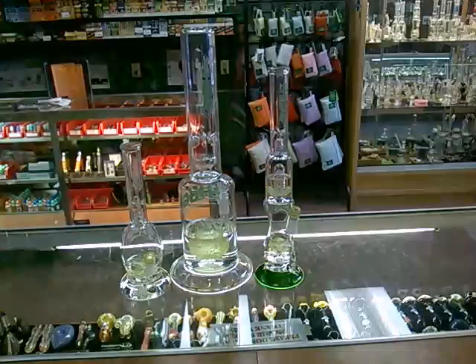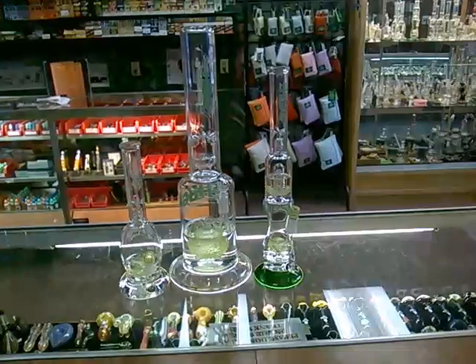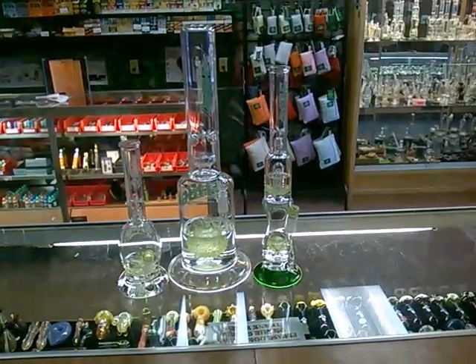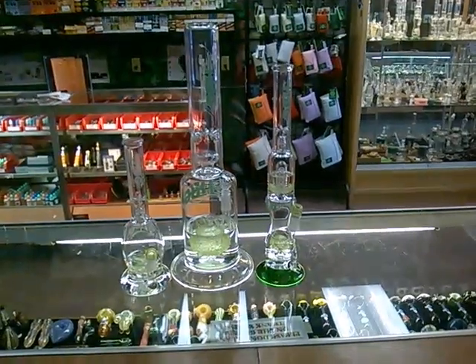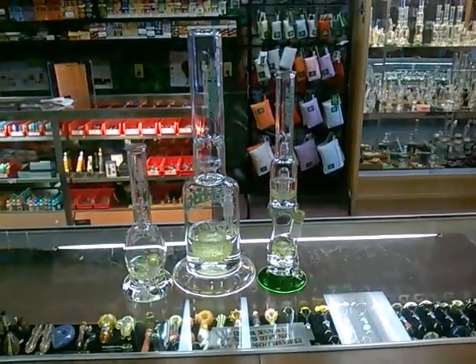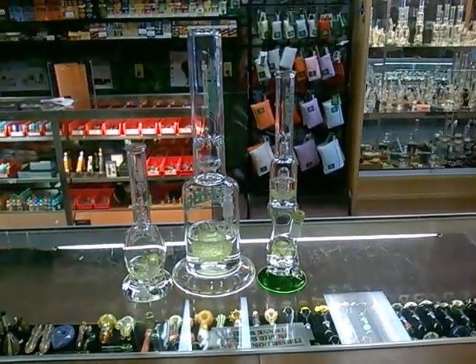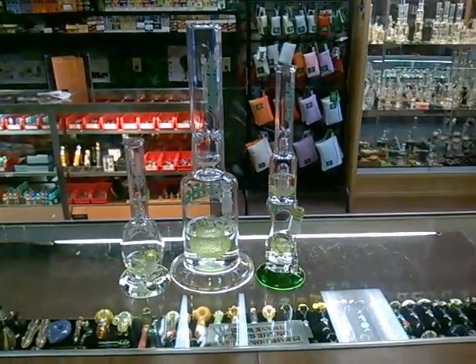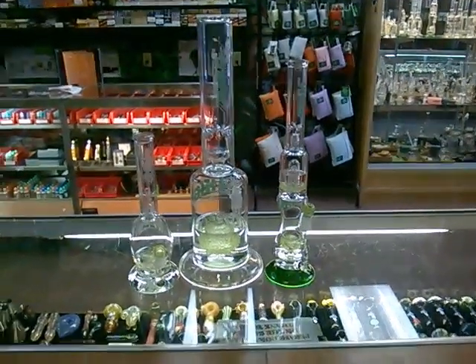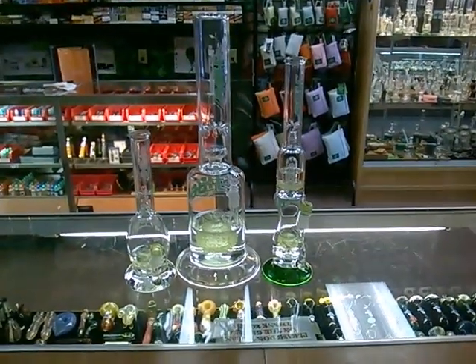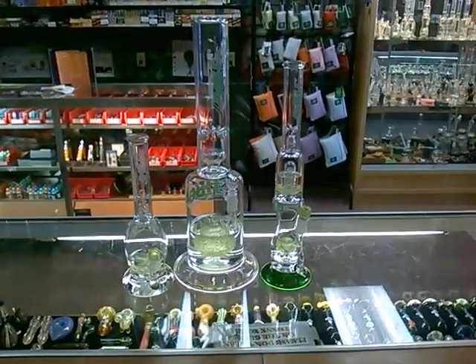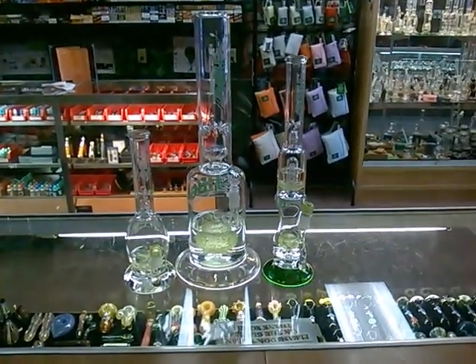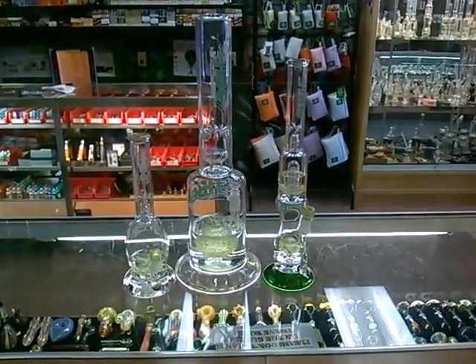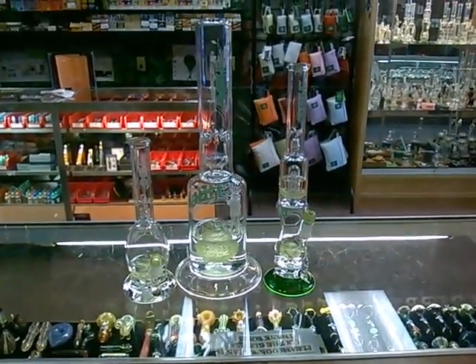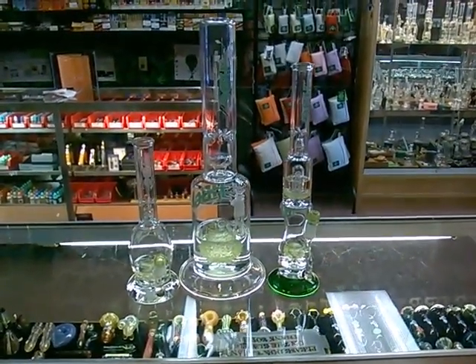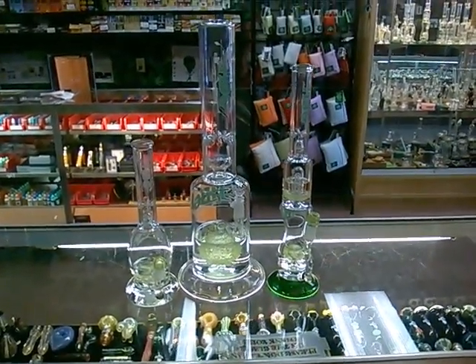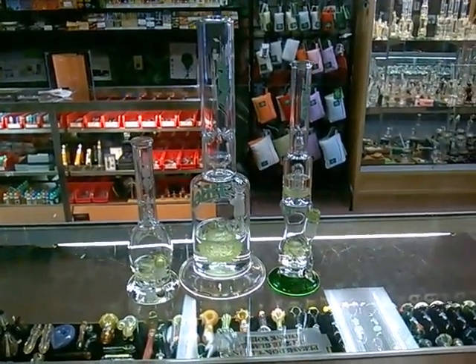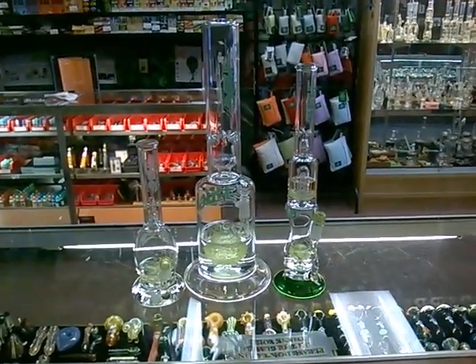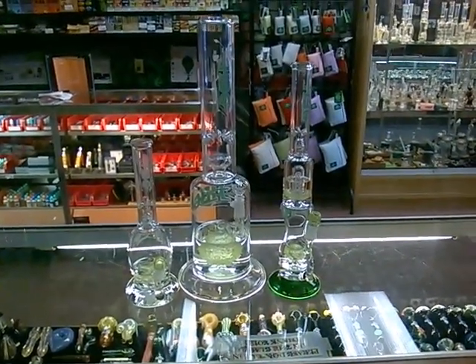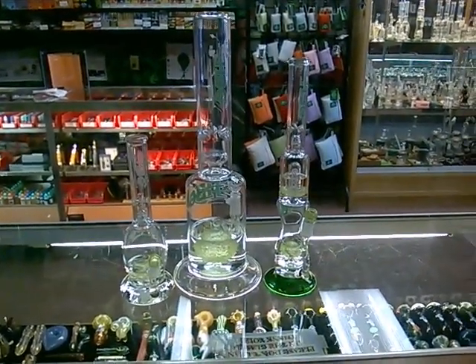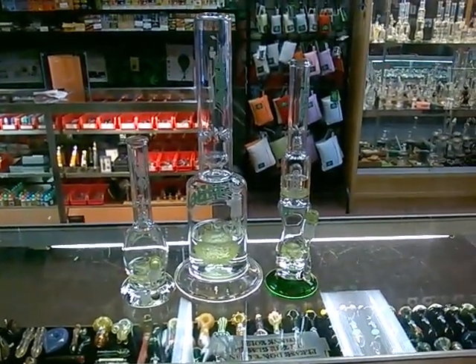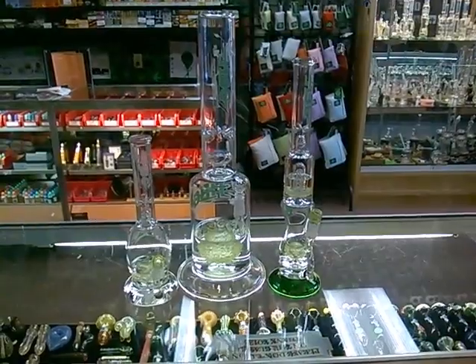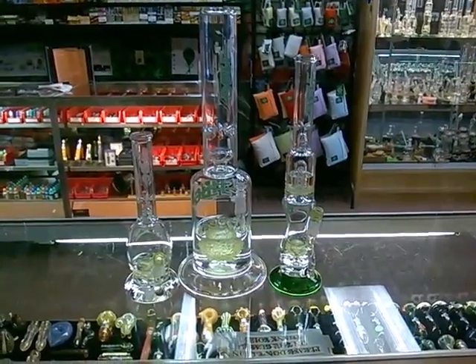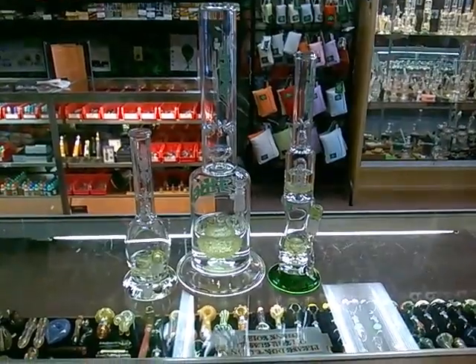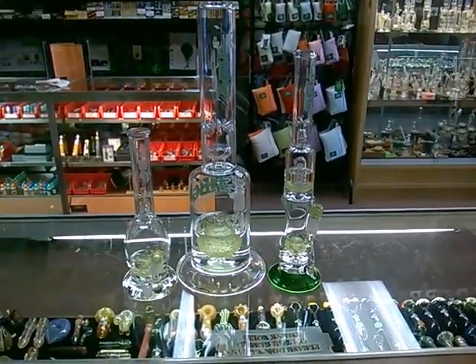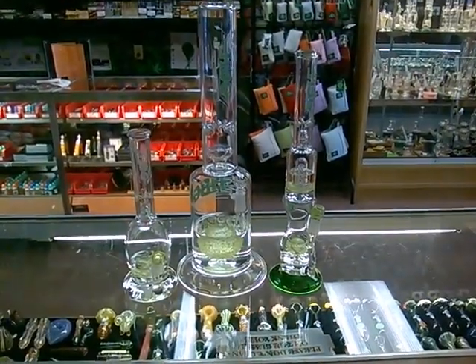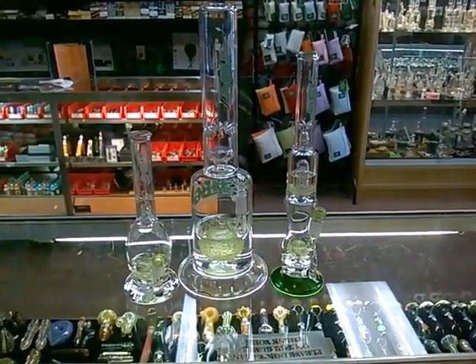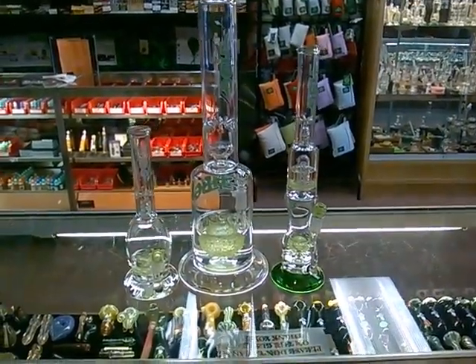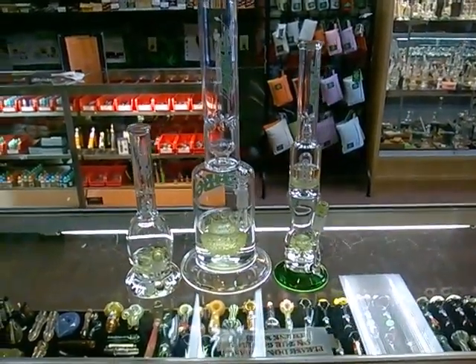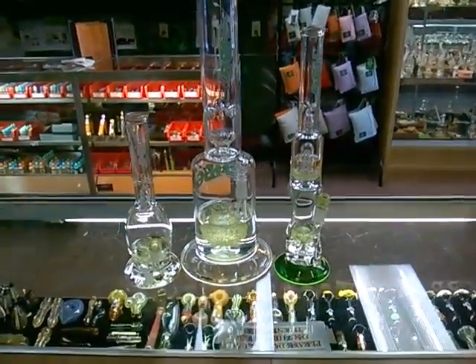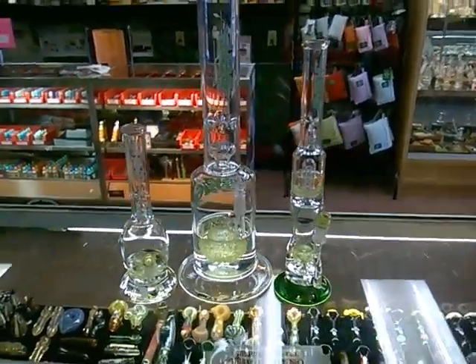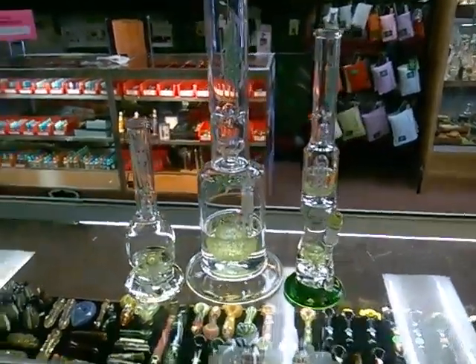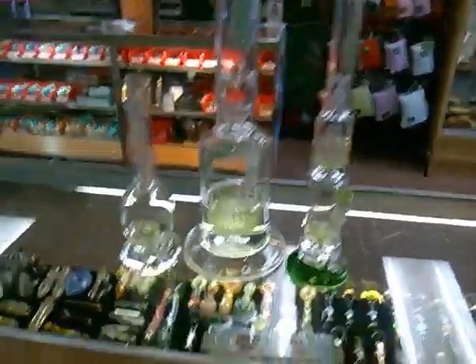Hey guys, it's Taren from Blaze Tobacco & Gifts in Phoenix, and I wanted to take a quick second to show you HBG's new gridded slime line.